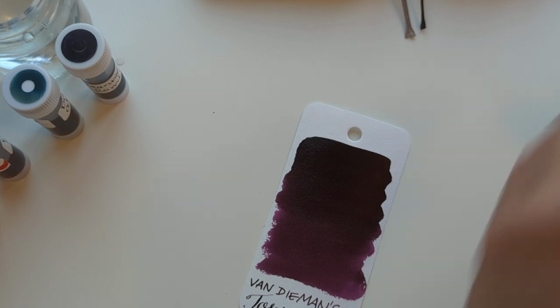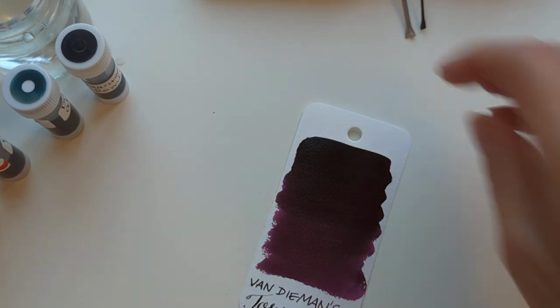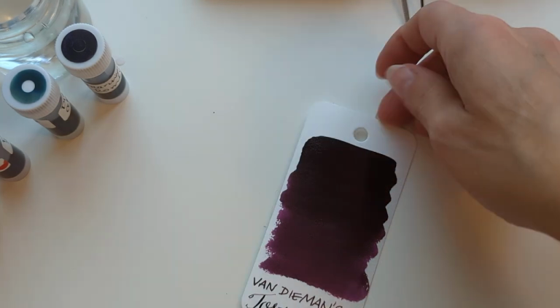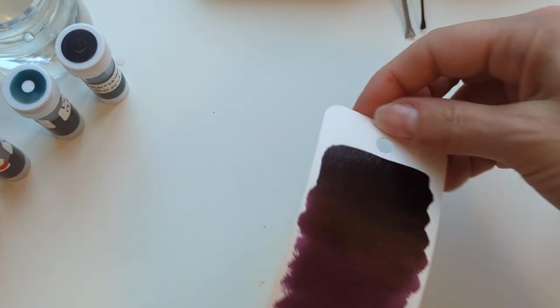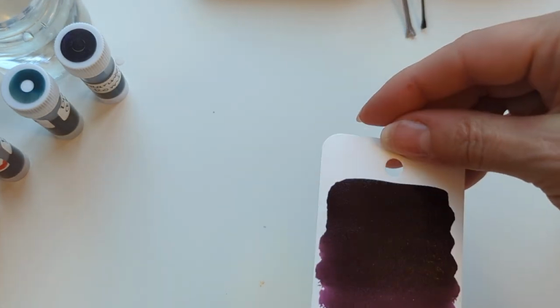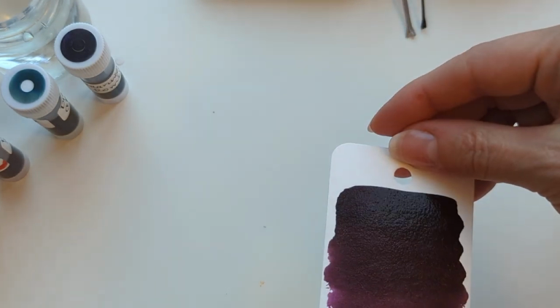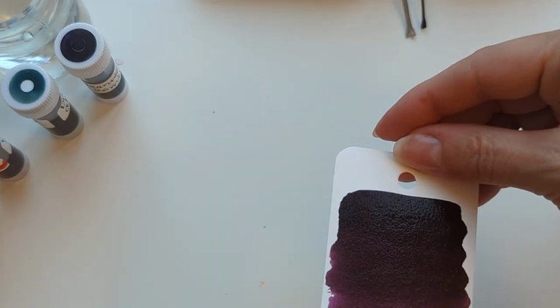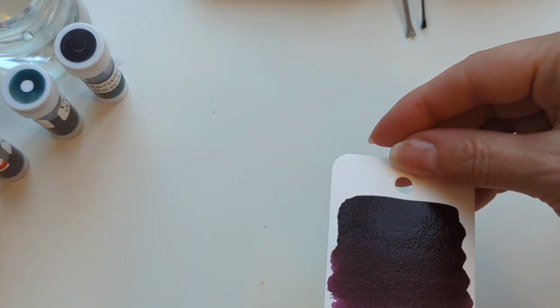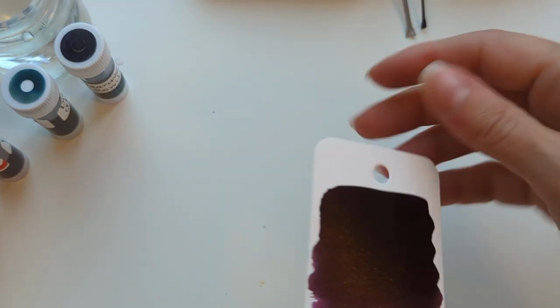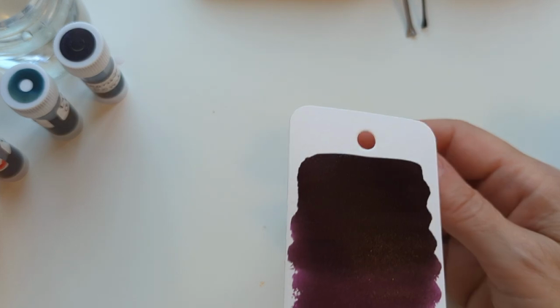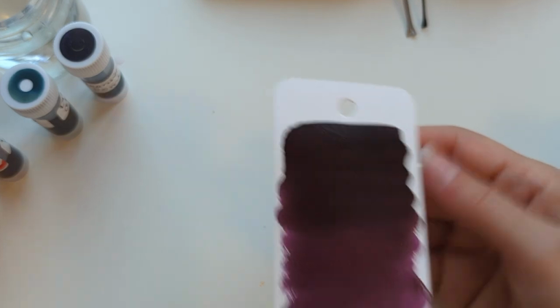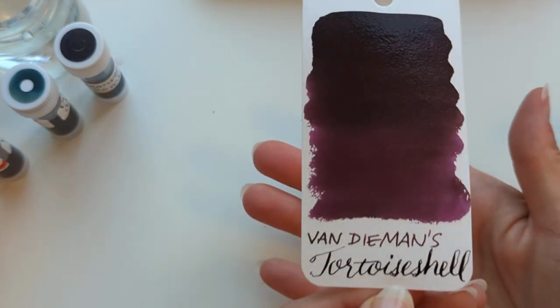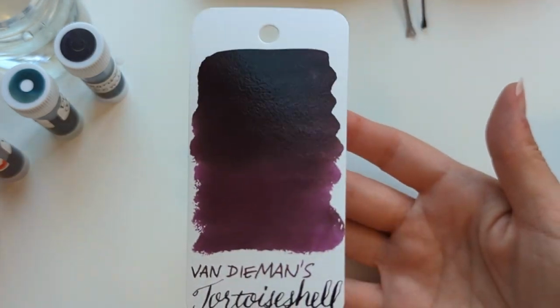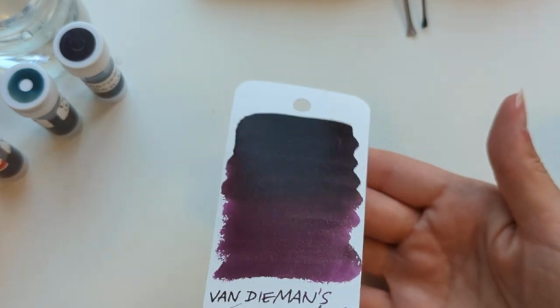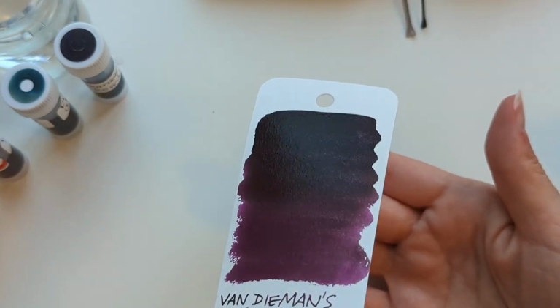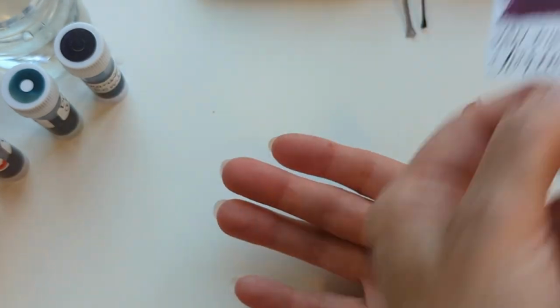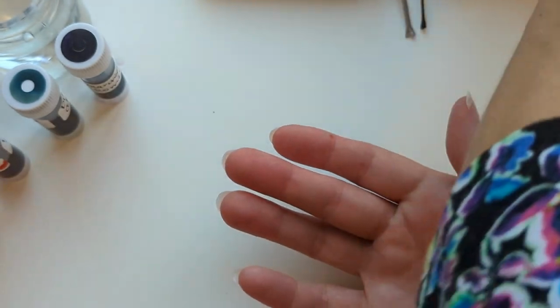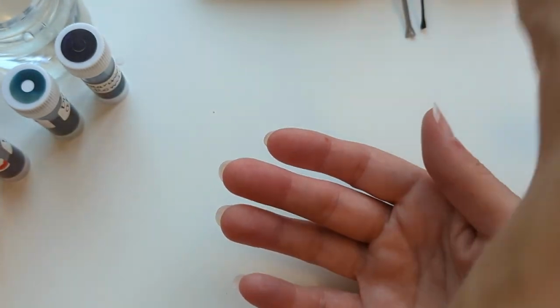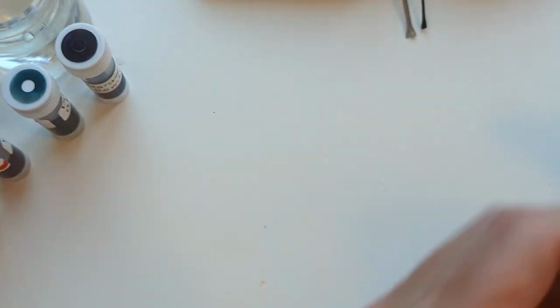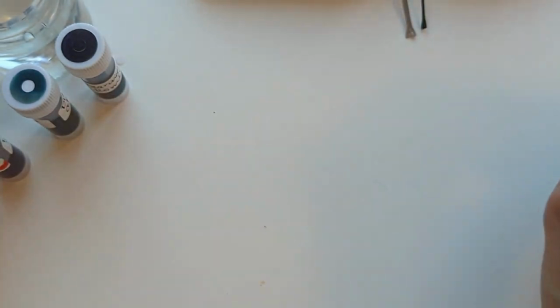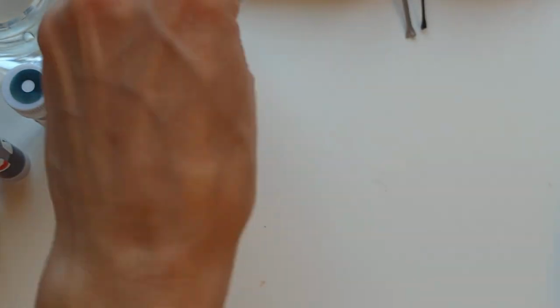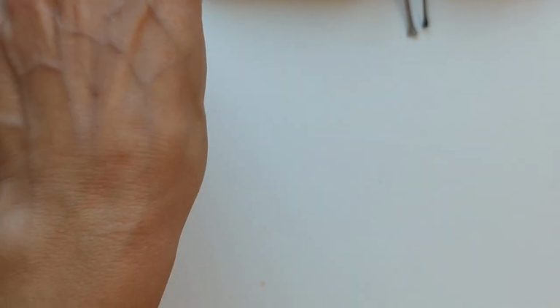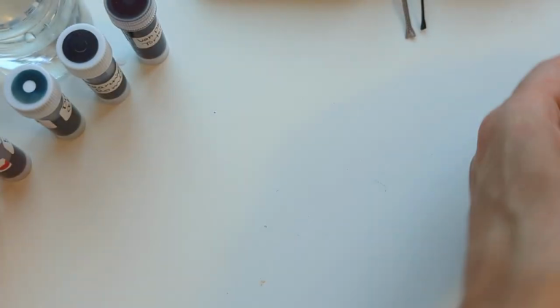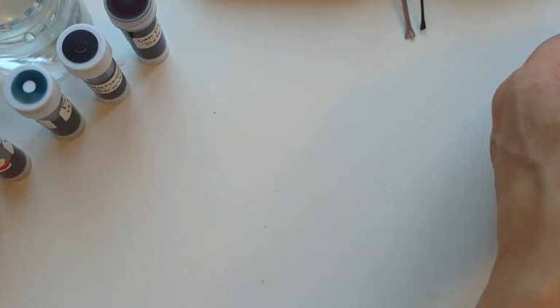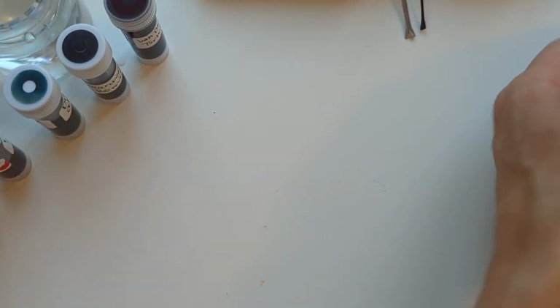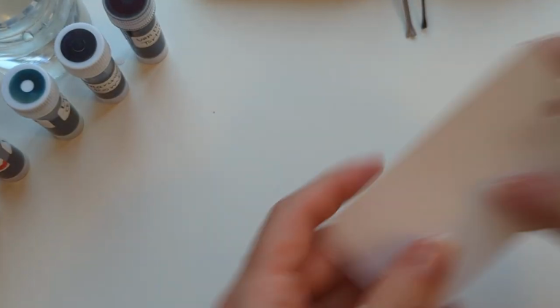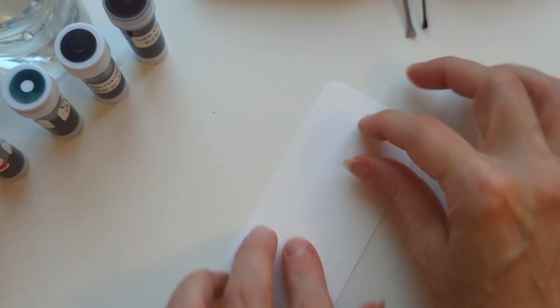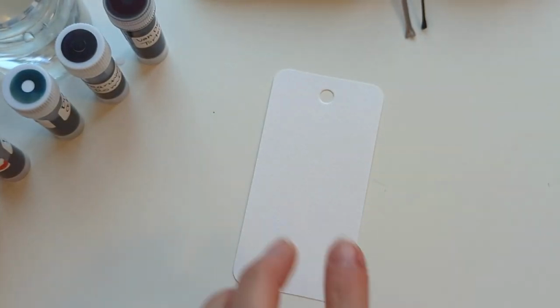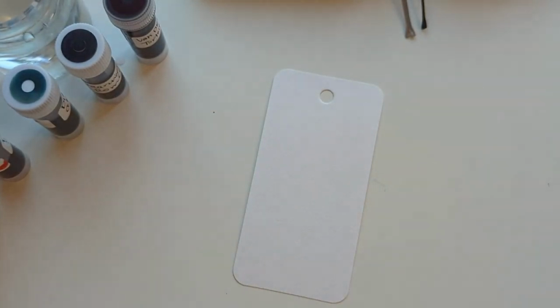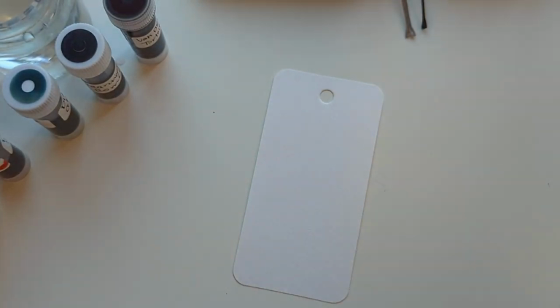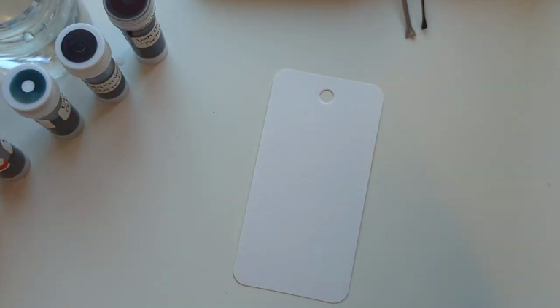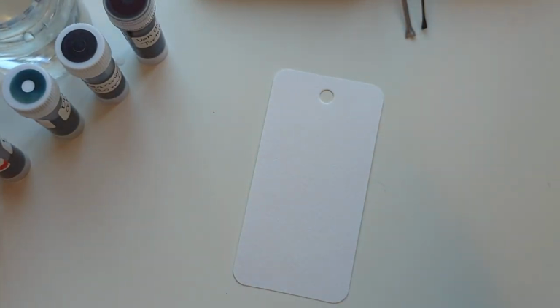I don't know why this is called Tortoiseshell, because I don't think tortoiseshell cats are purple. But who am I to question the artistic genius of Van Diemen's?